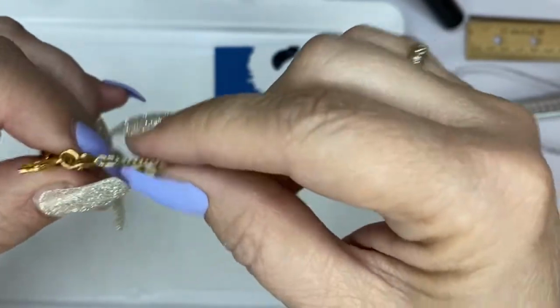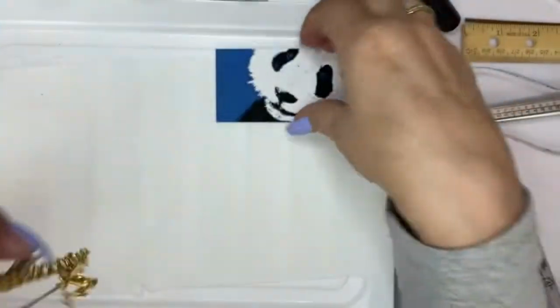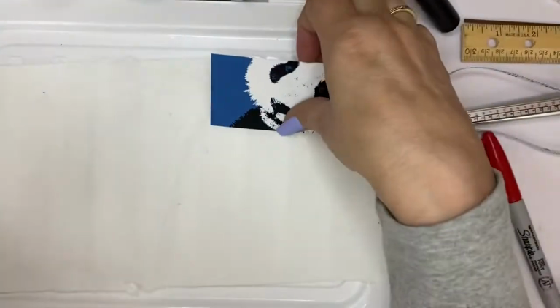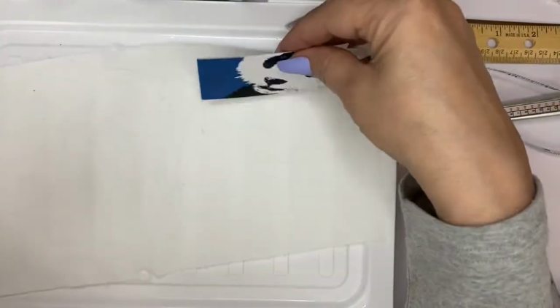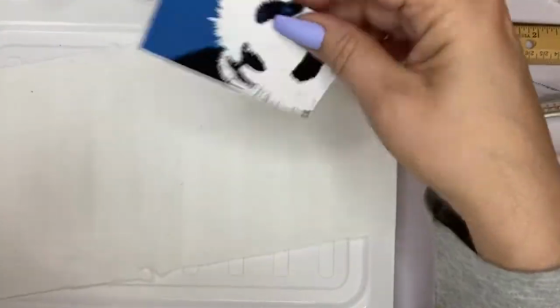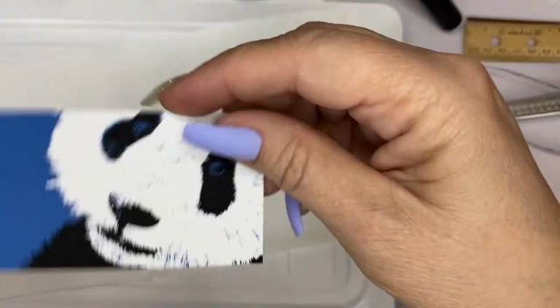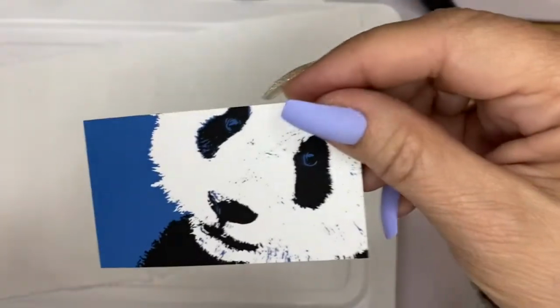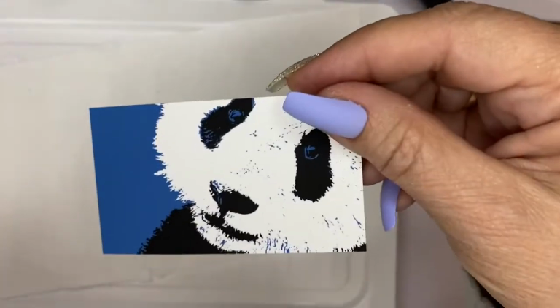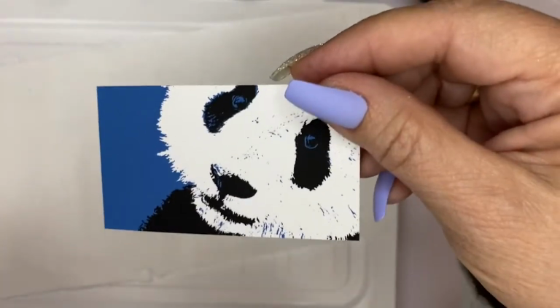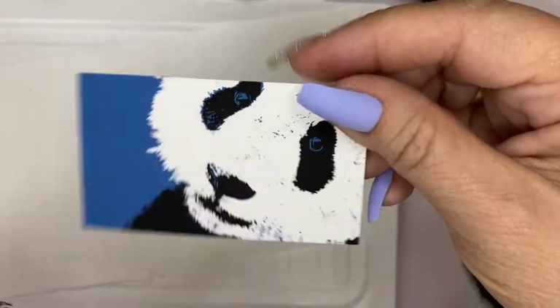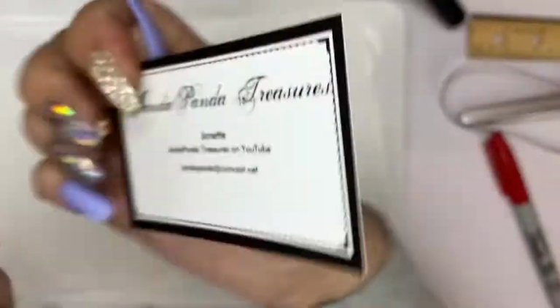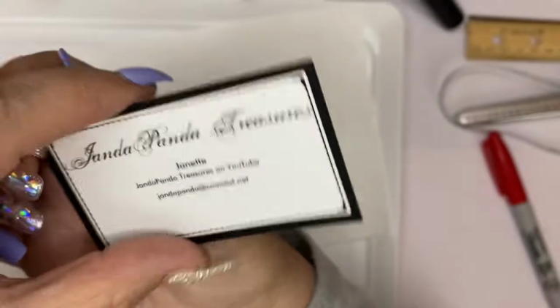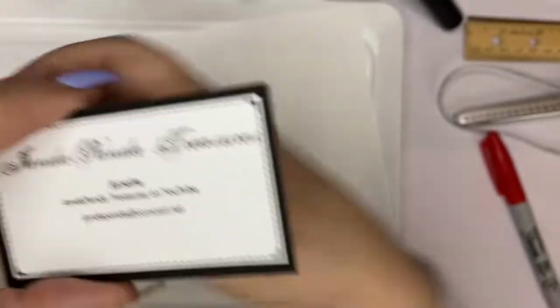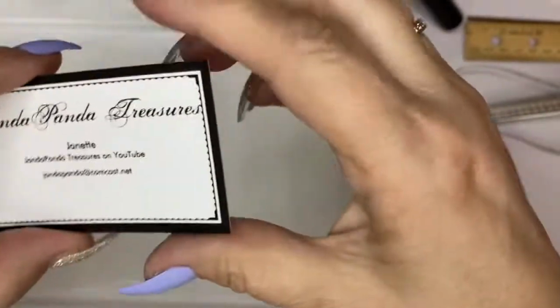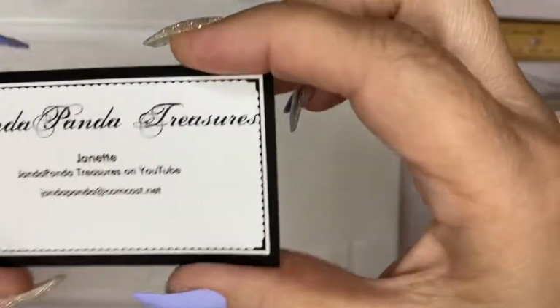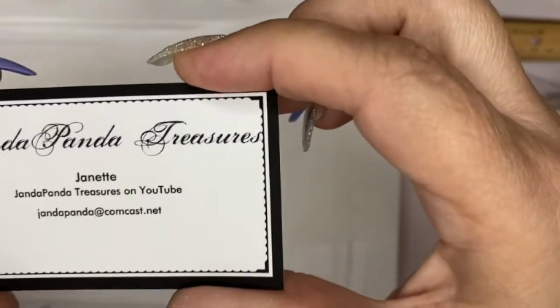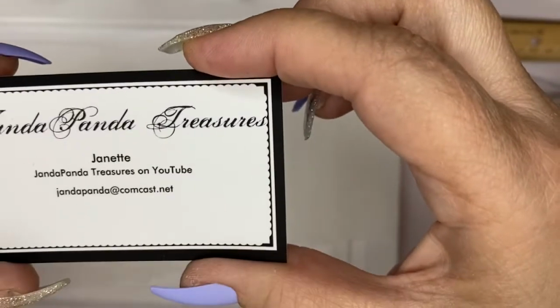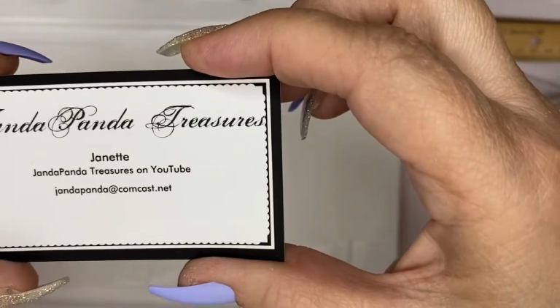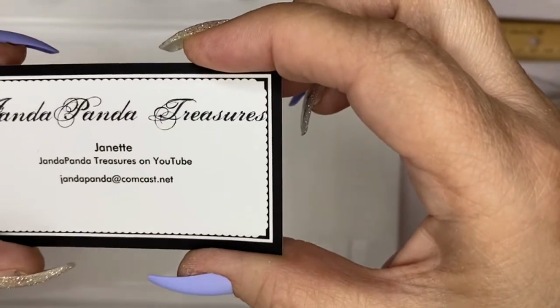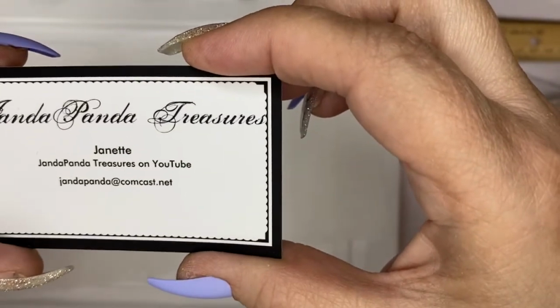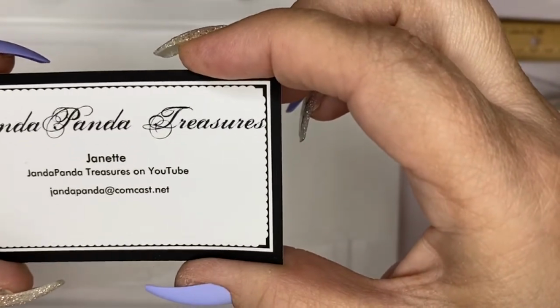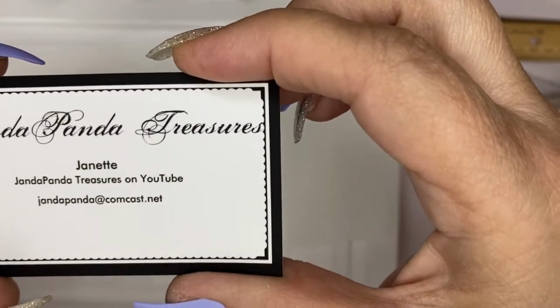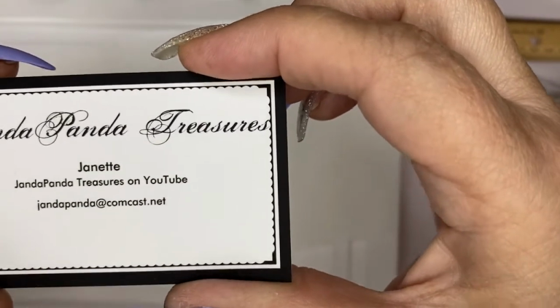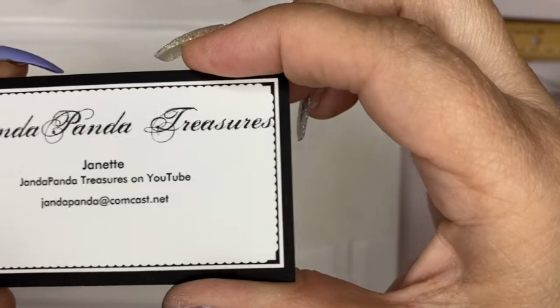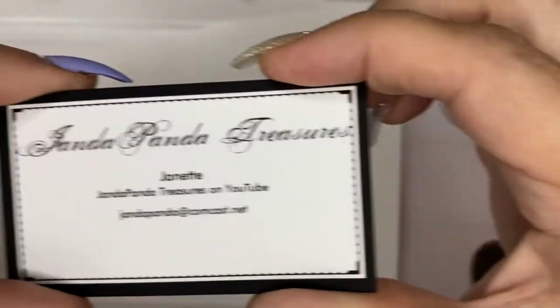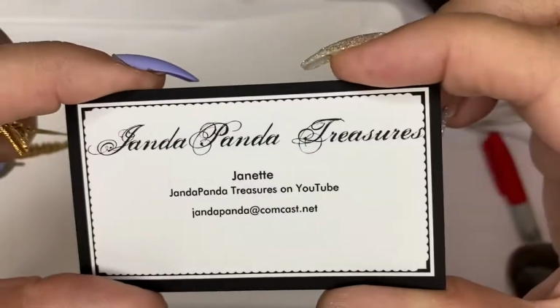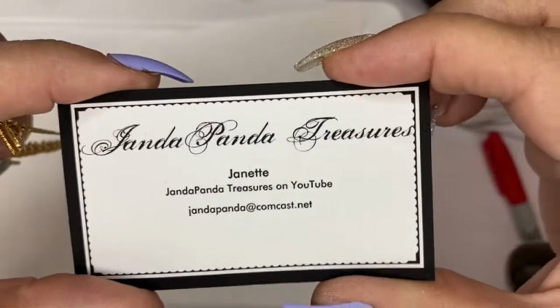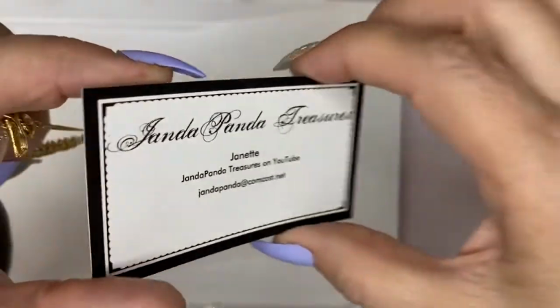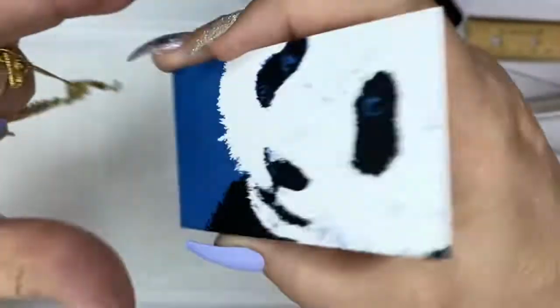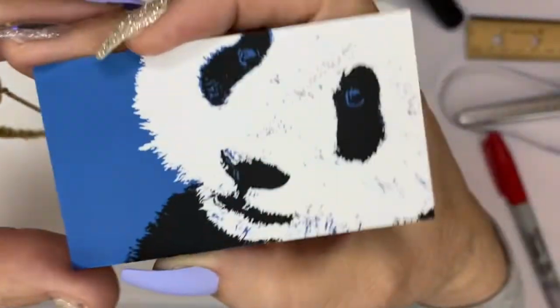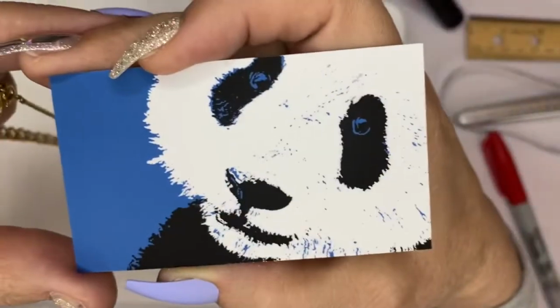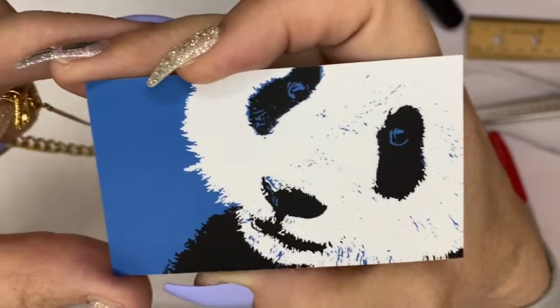These are my new cards. It's a little panda on one side; on the other side it says Janda Panda Treasures. Janda Panda Treasures on YouTube. JandaPanda at Comcast.net.